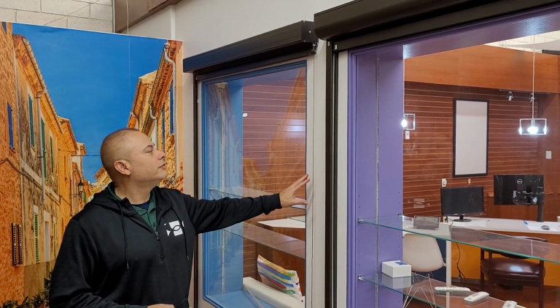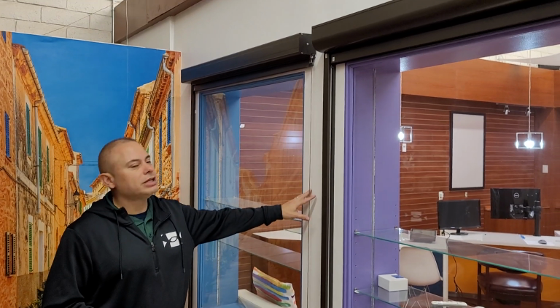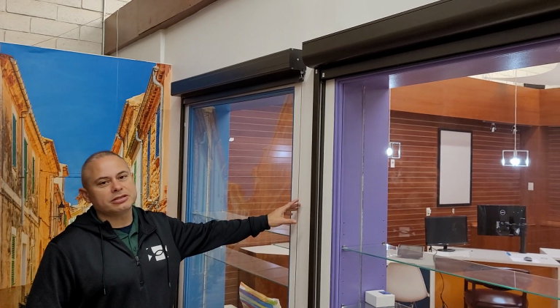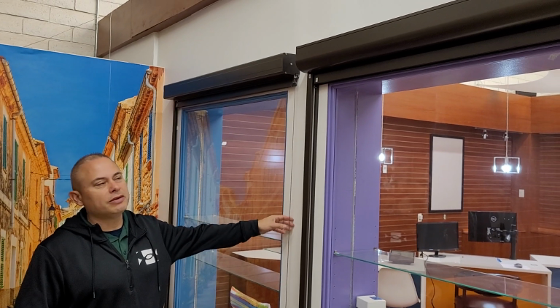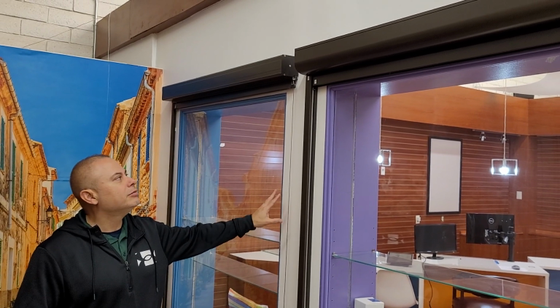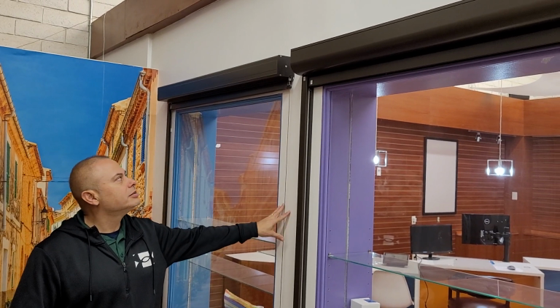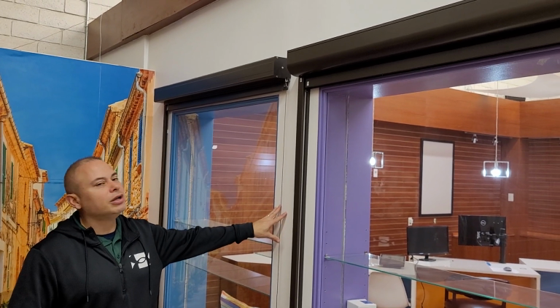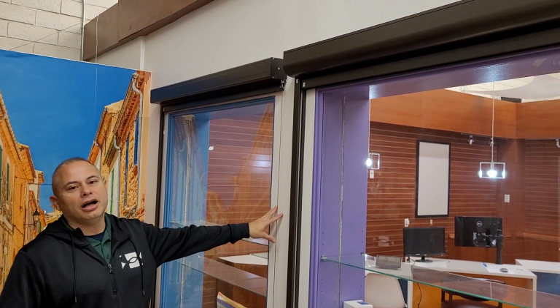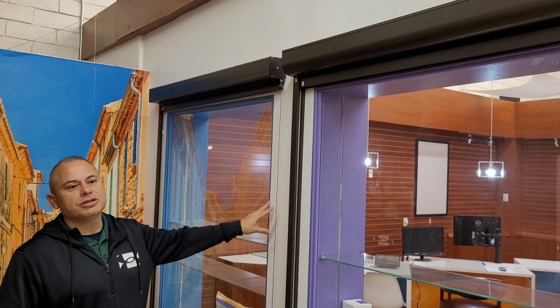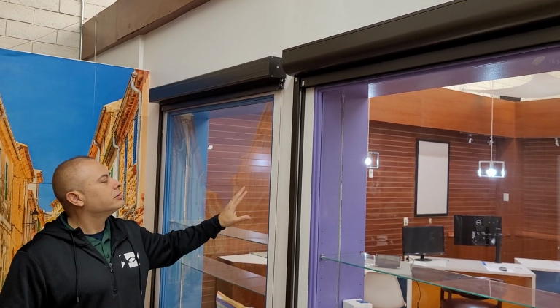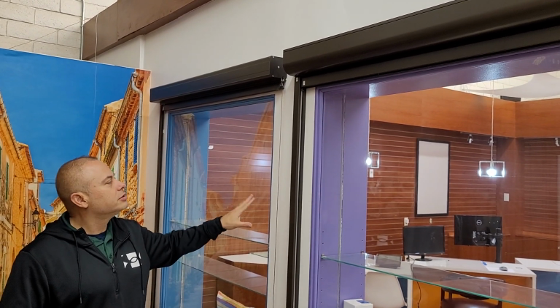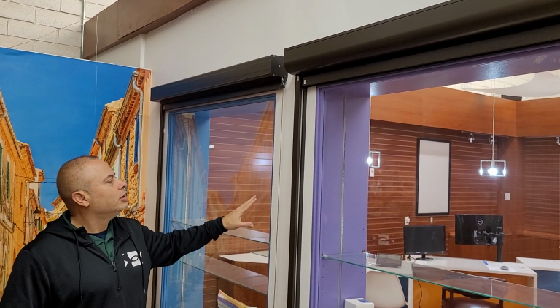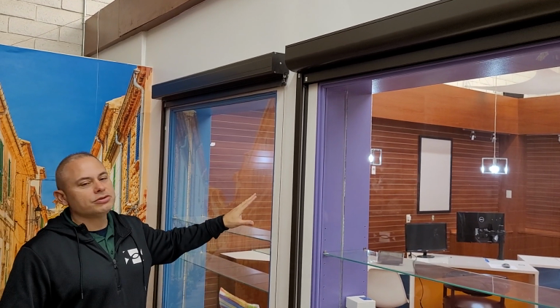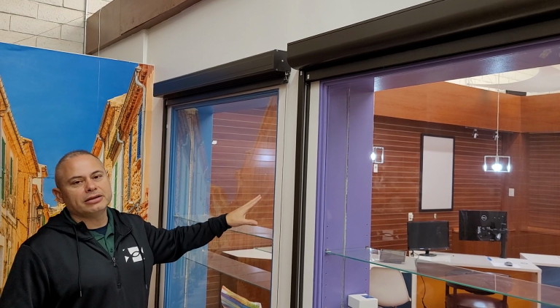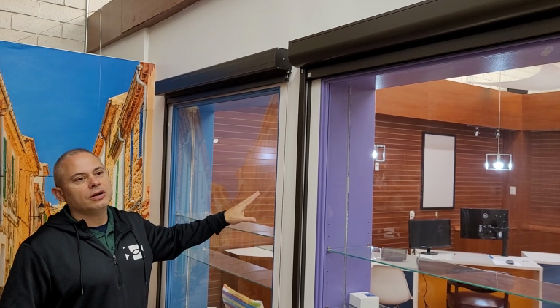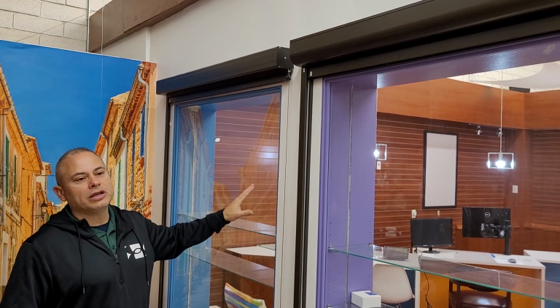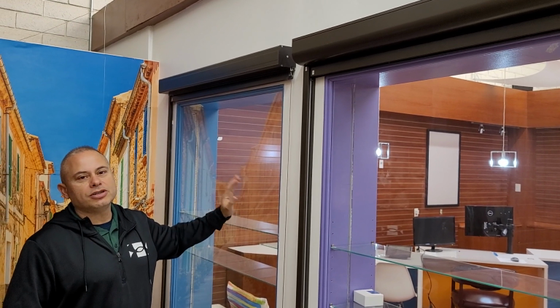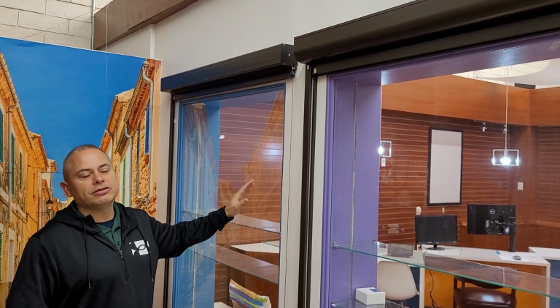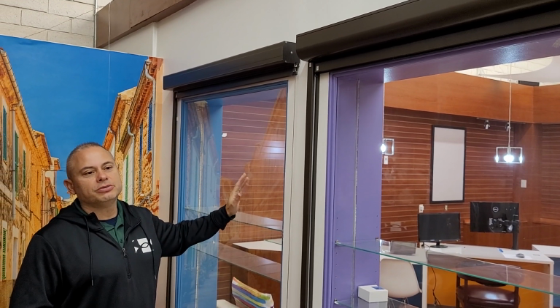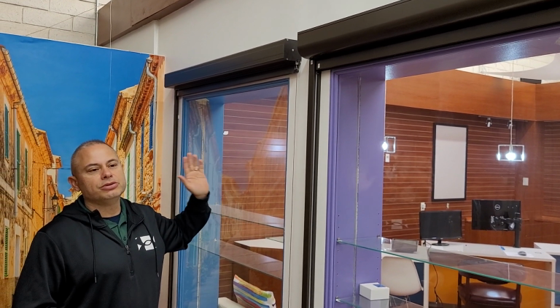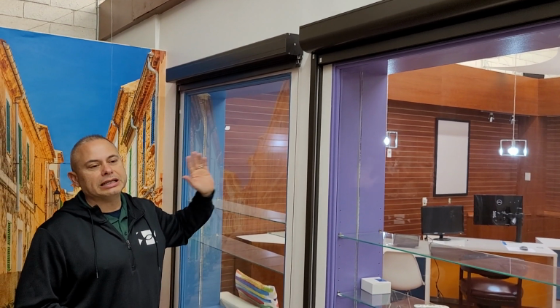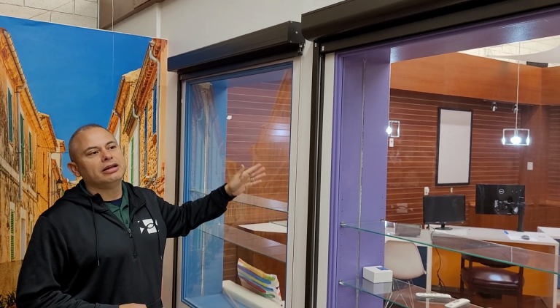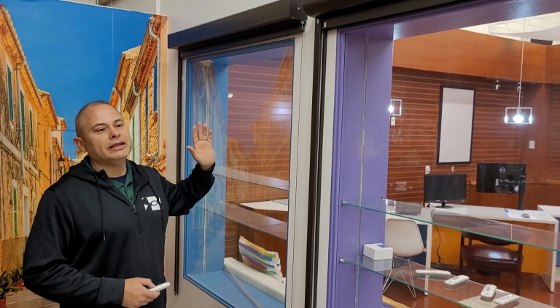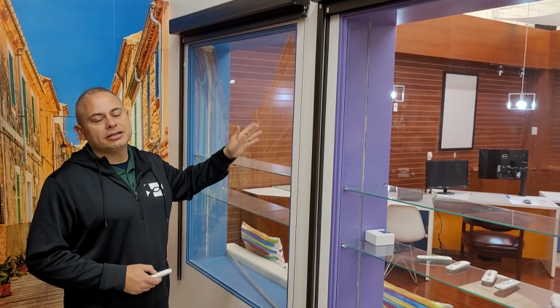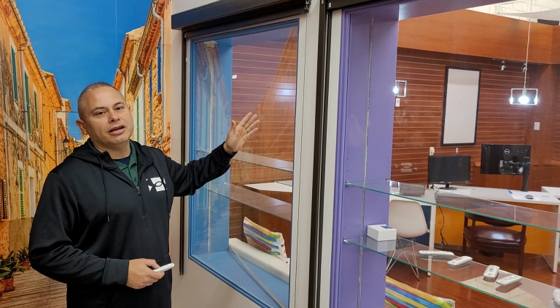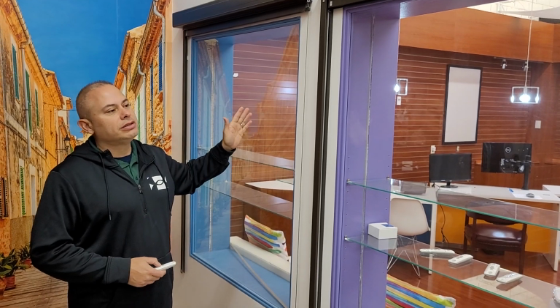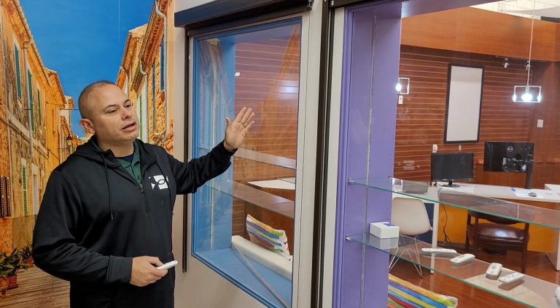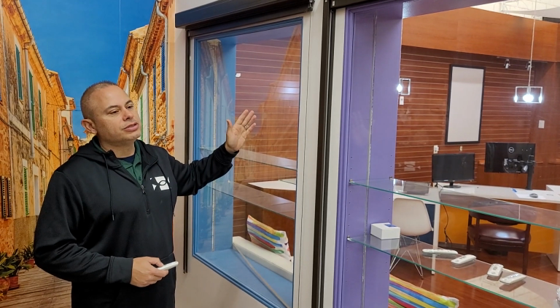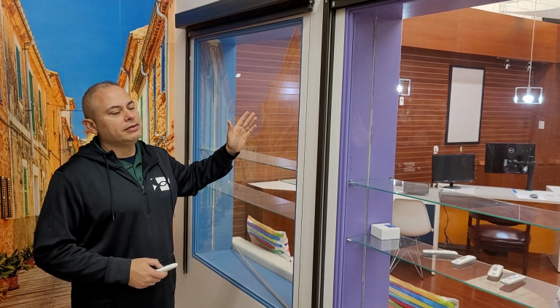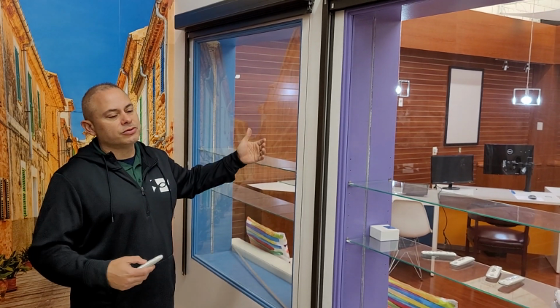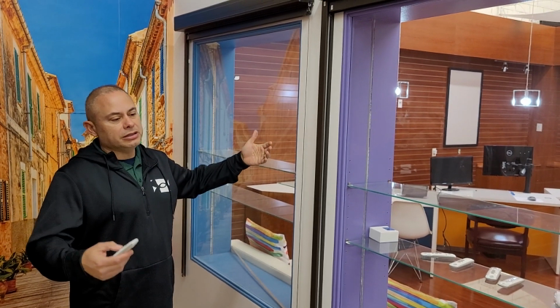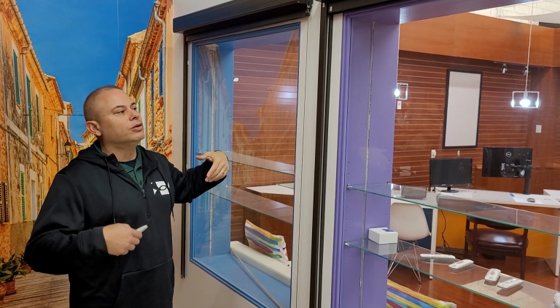We have two types of systems. We have our cable guidance system, which is the standard system for closing patios, or if you have a large patio door where you want to reduce the glare and the heat — it's really great at reducing that heat that comes into the home.